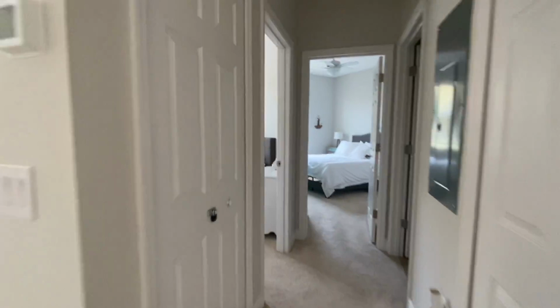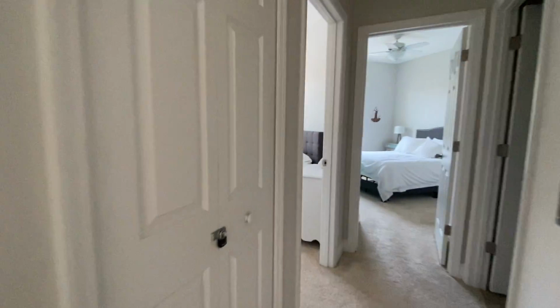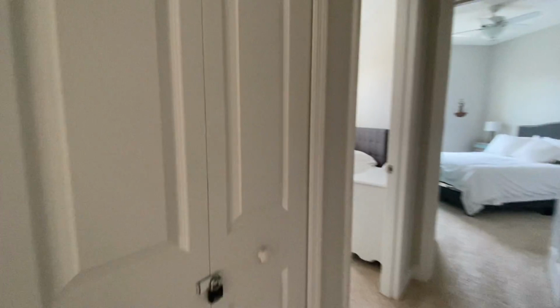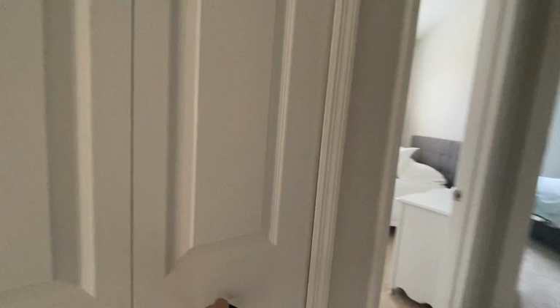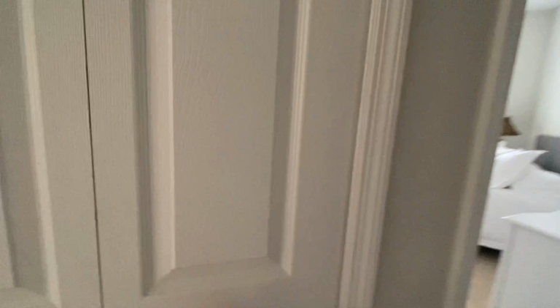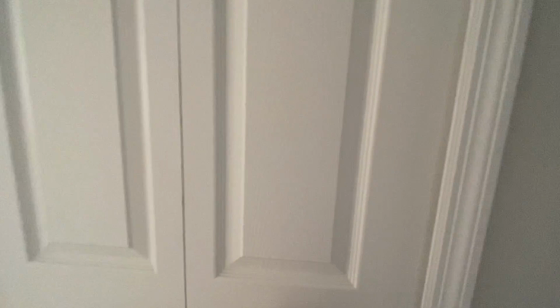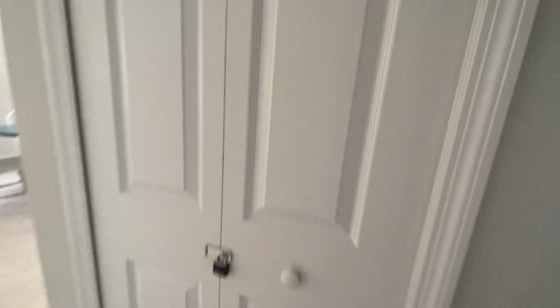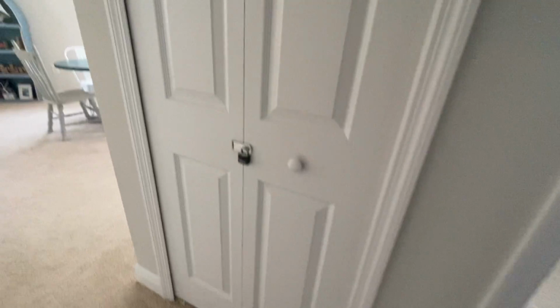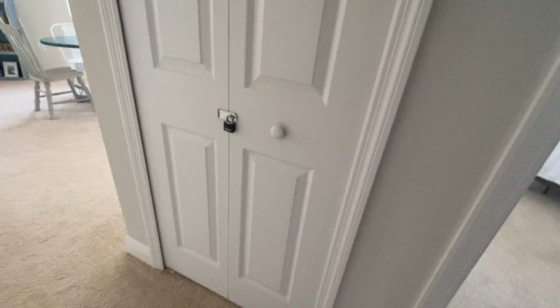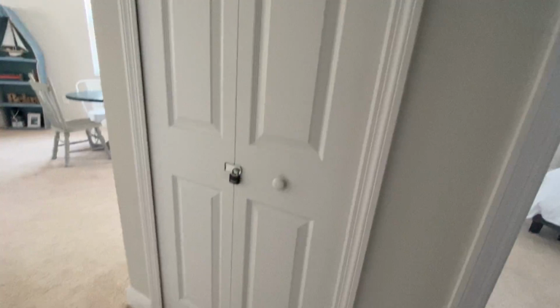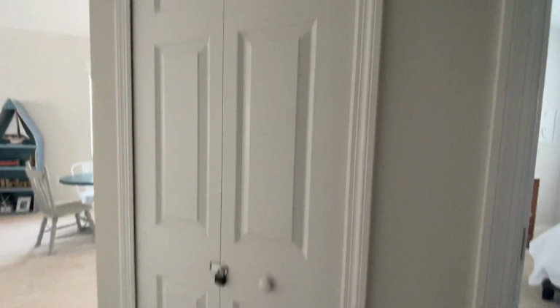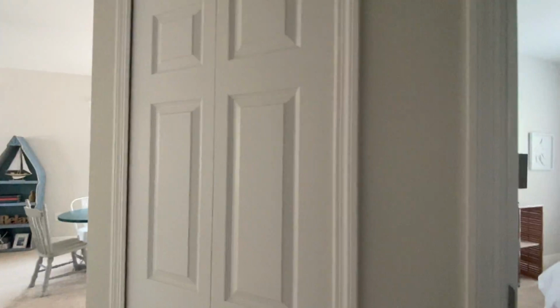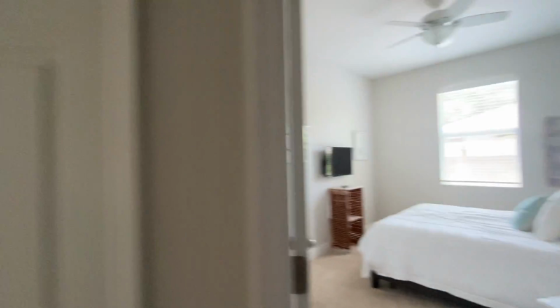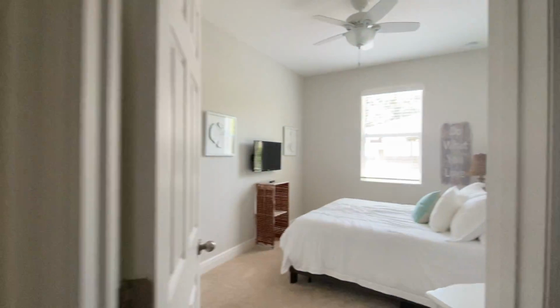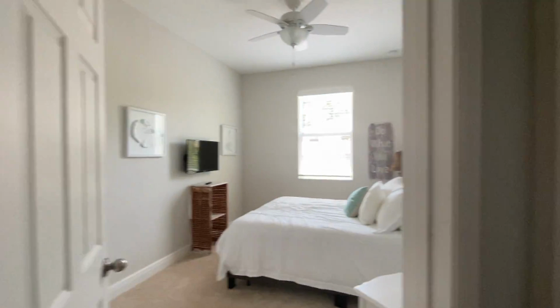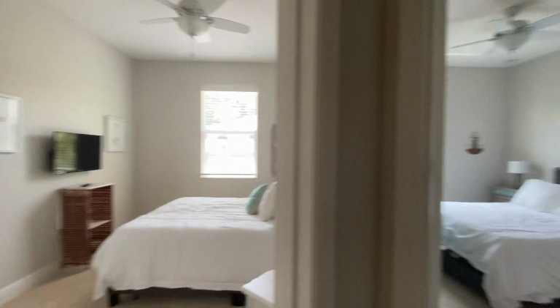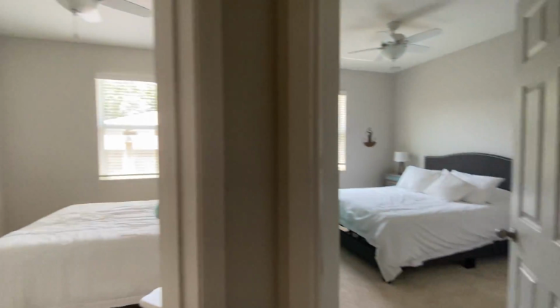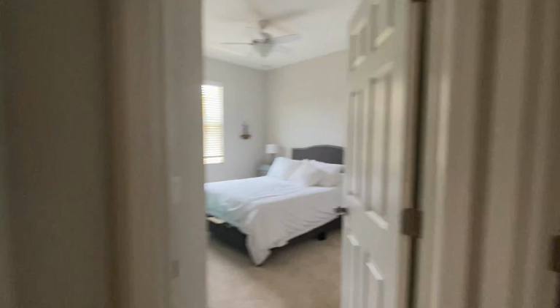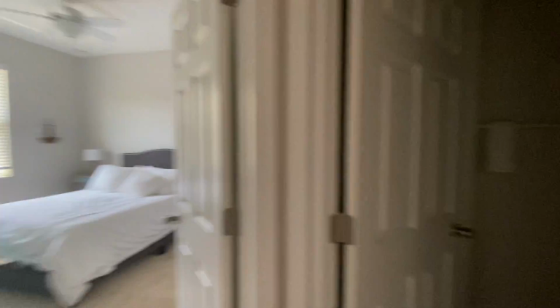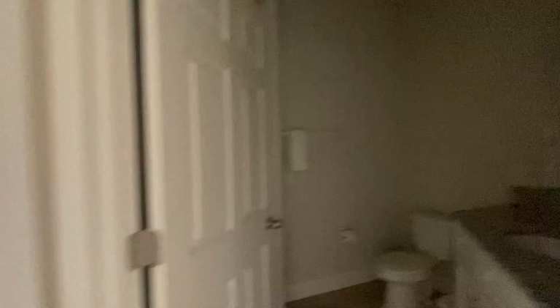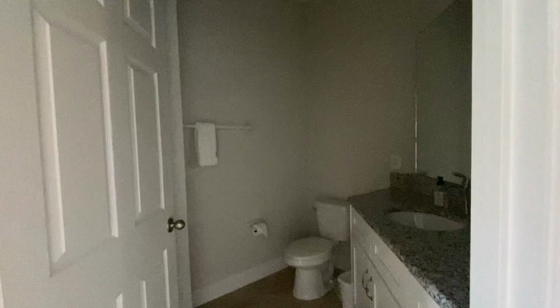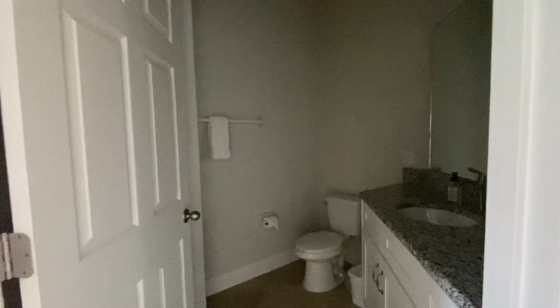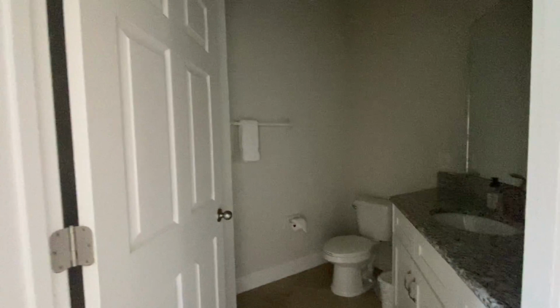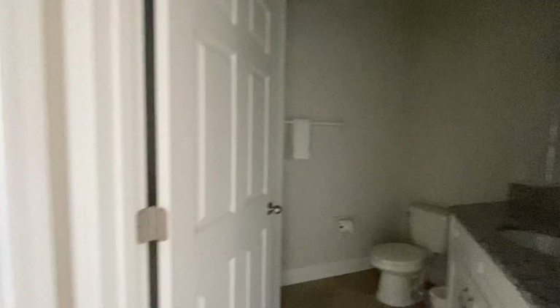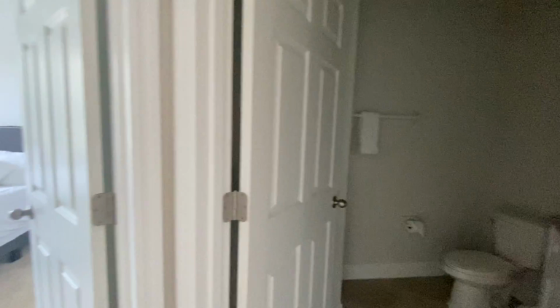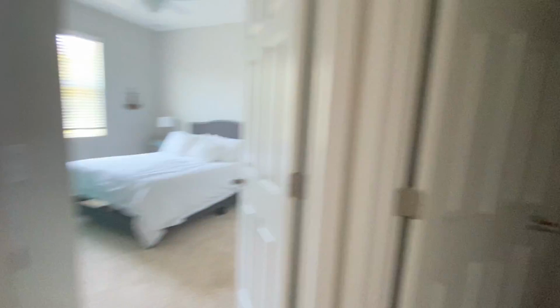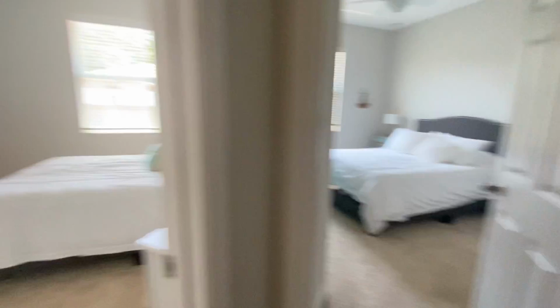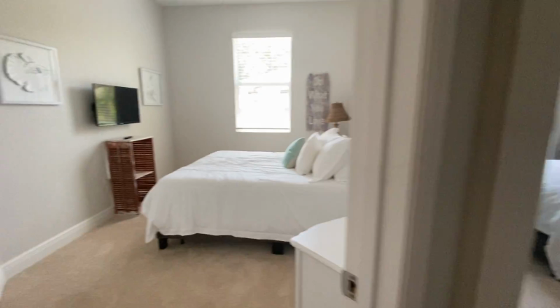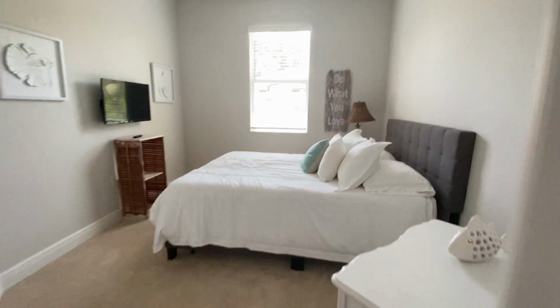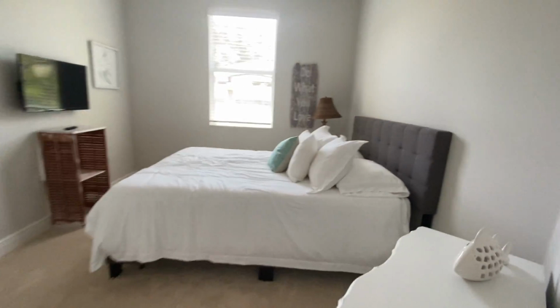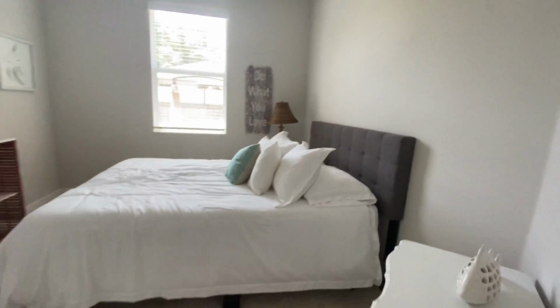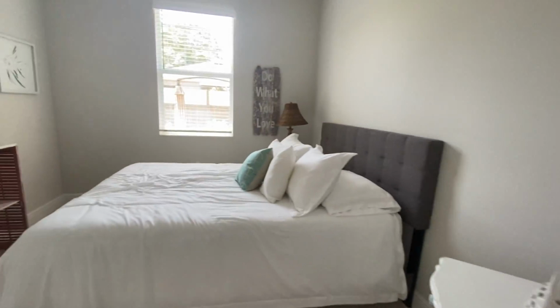This closet is locked, so maybe it's just staging supplies or something like that, but I'm sure it's the linen closet. Bedroom, bedroom, and a bathroom with a corner shower in there — I'll take you through each.